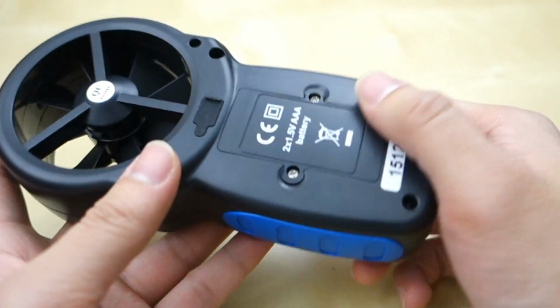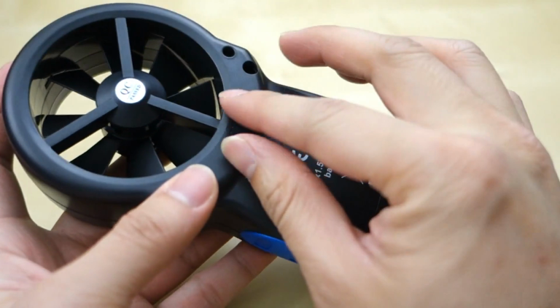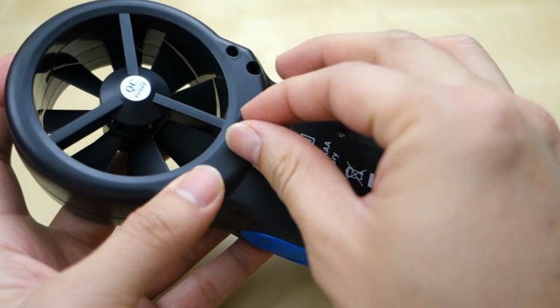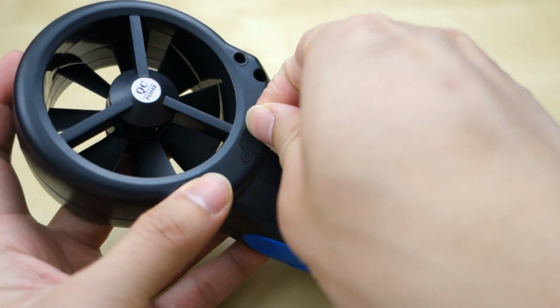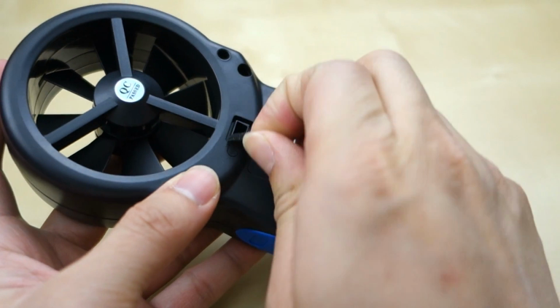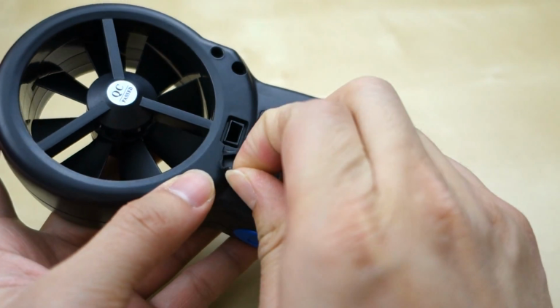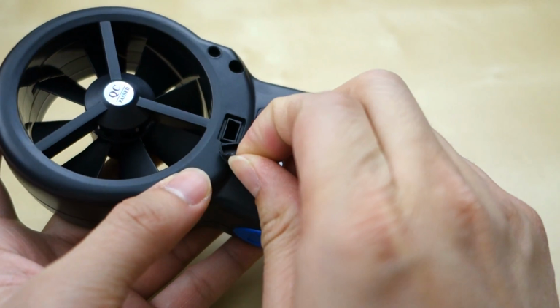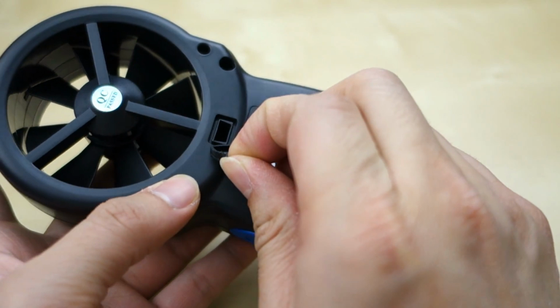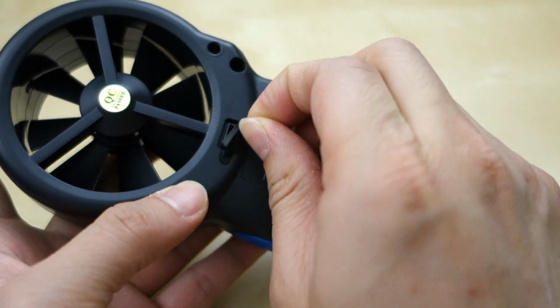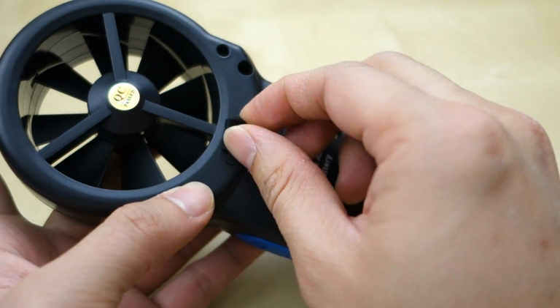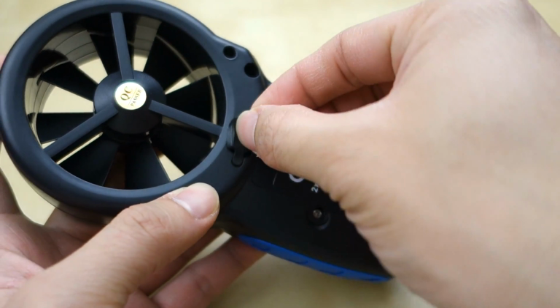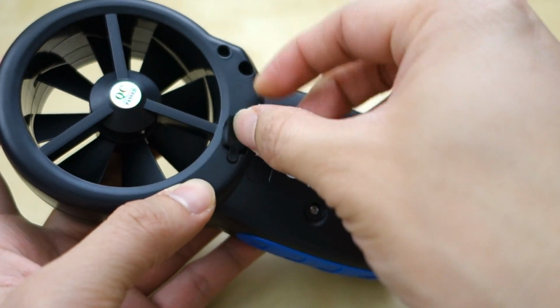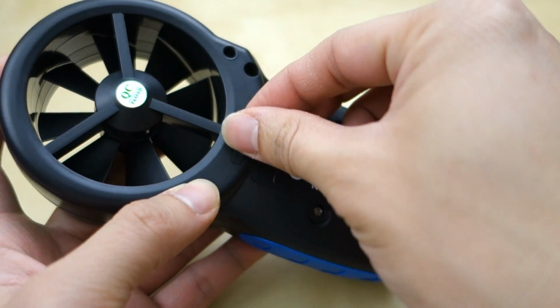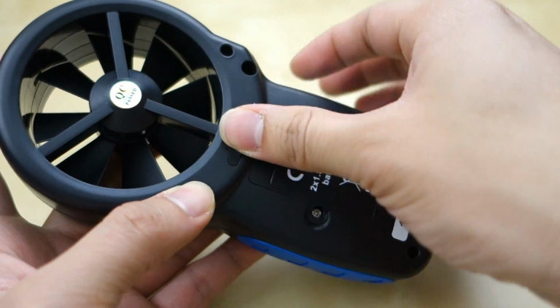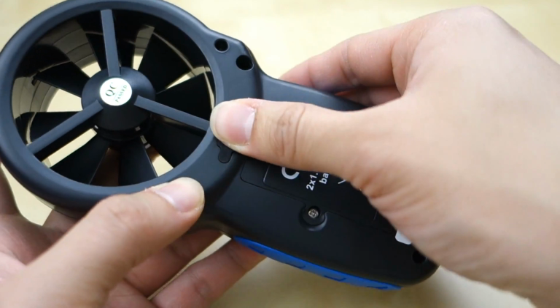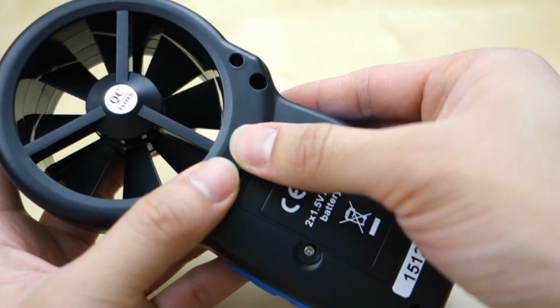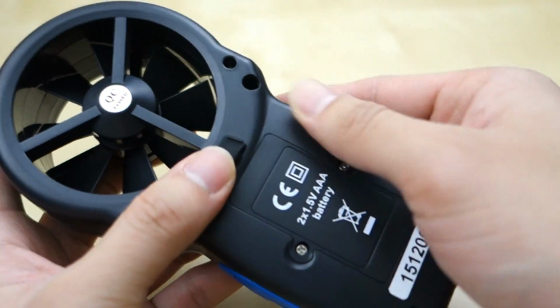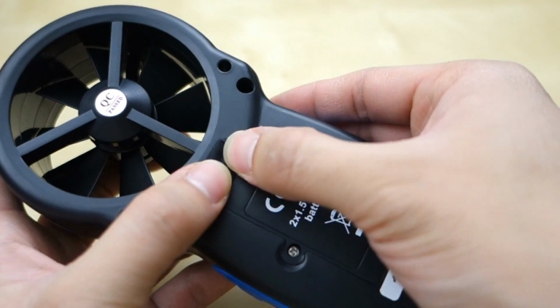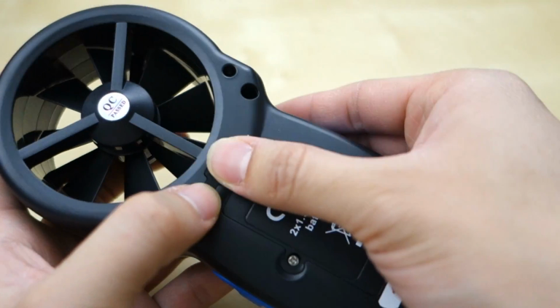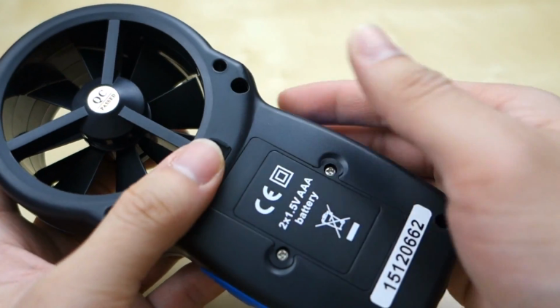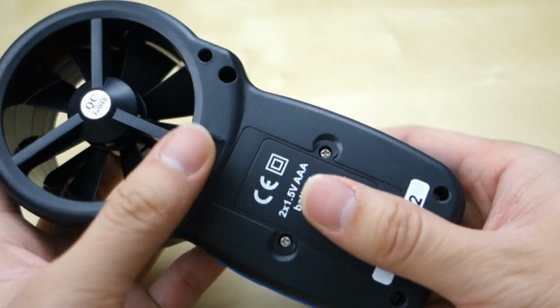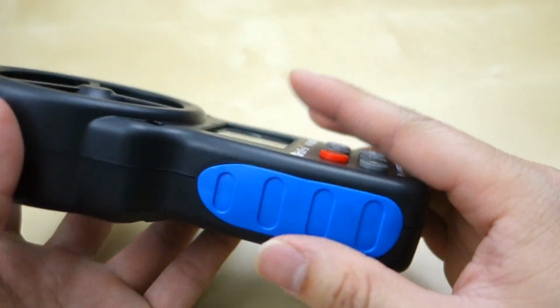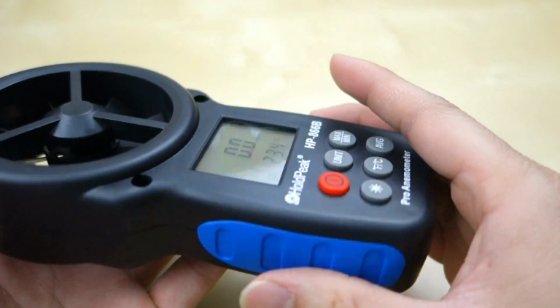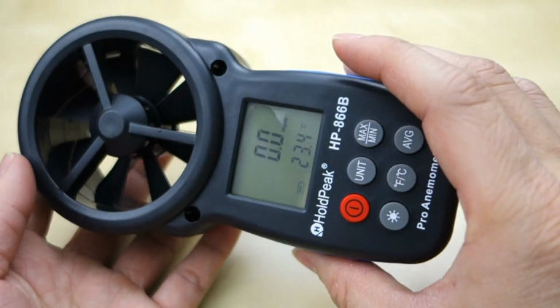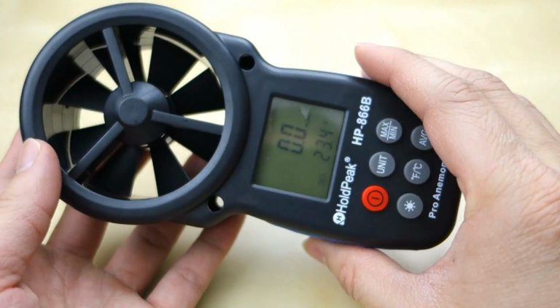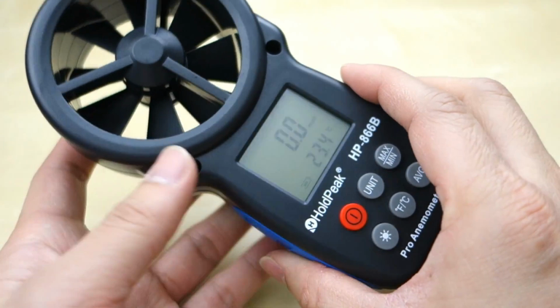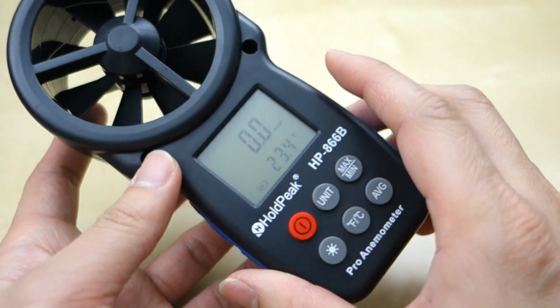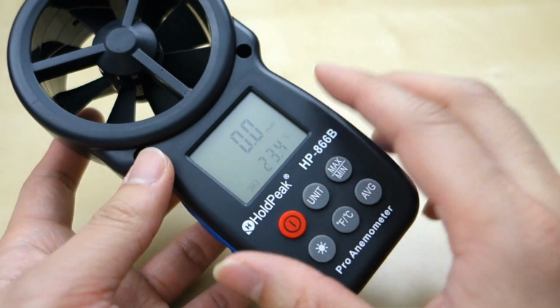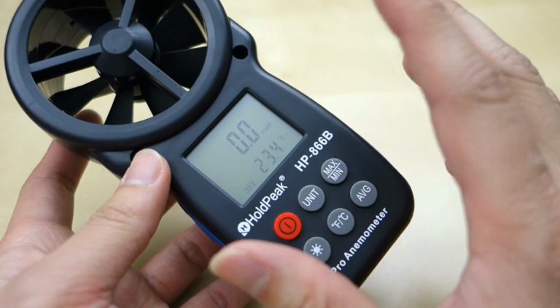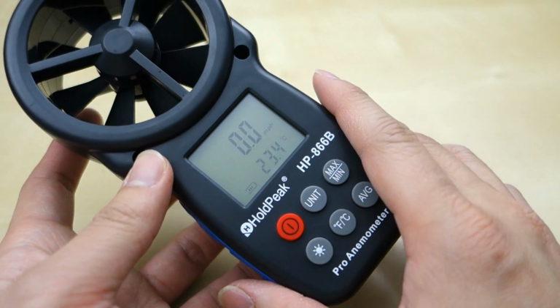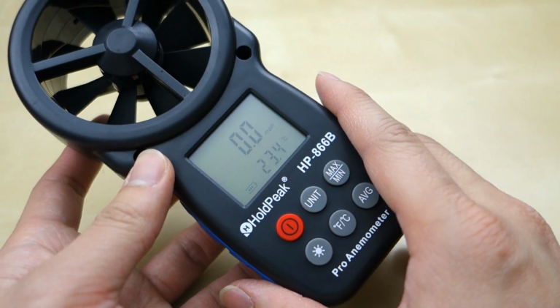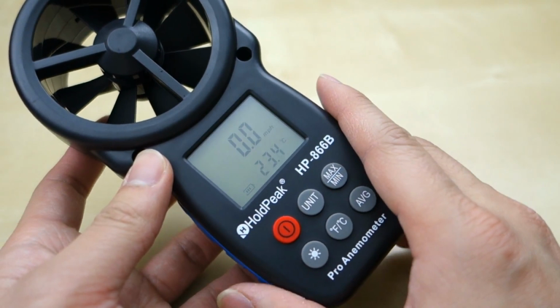There's a port here that supposedly is a USB input, but there's nothing to it — this unit does not have USB data output or whatever. So yeah, it works fine, but if you're looking for that feature, it does not exist in this unit.